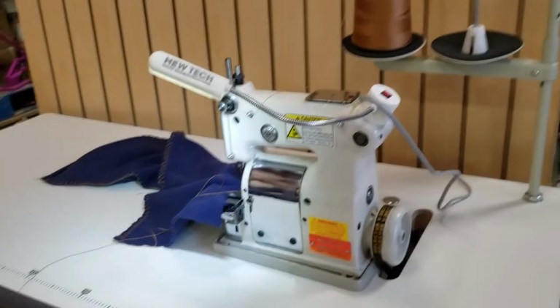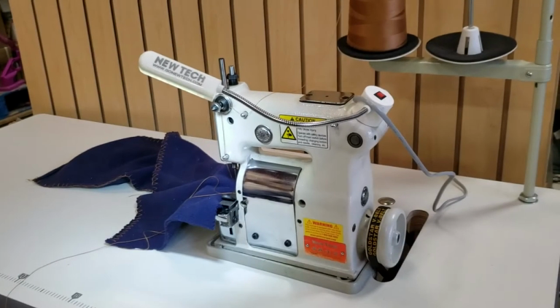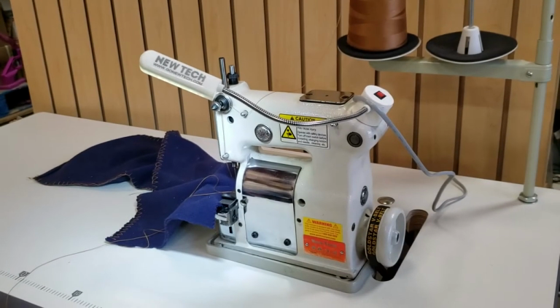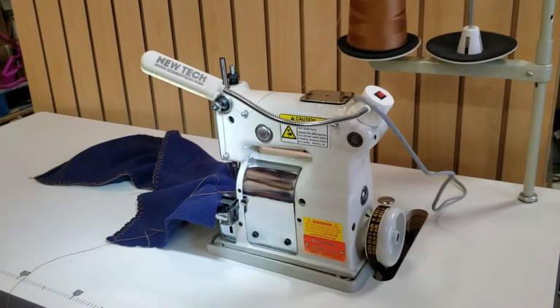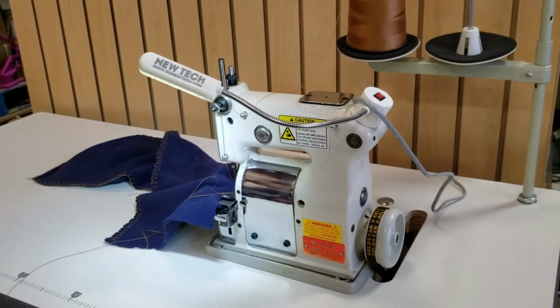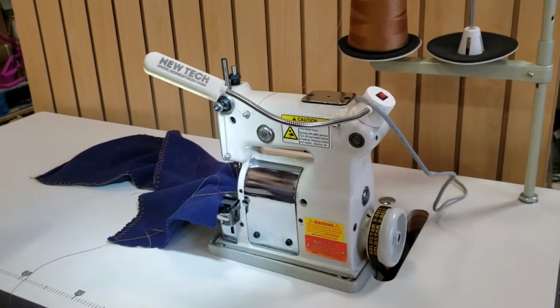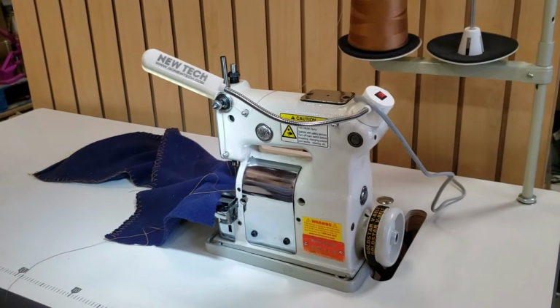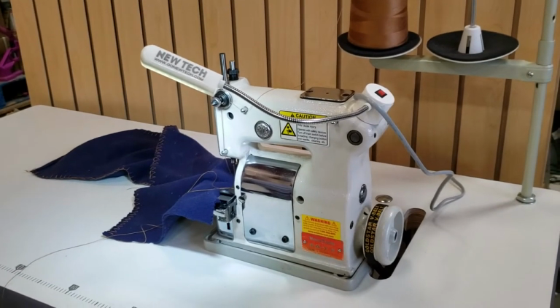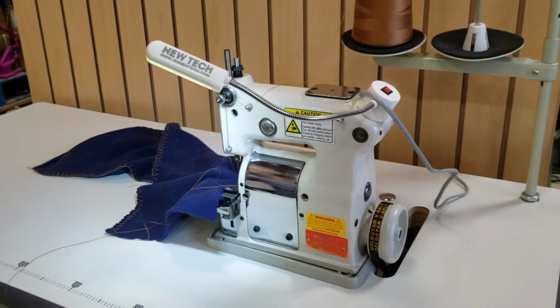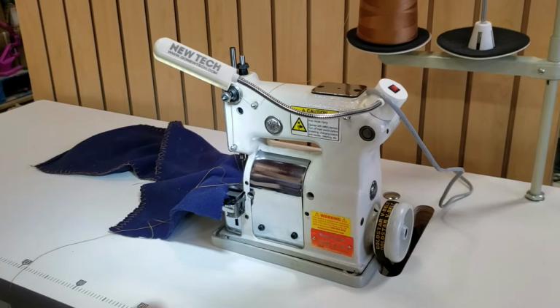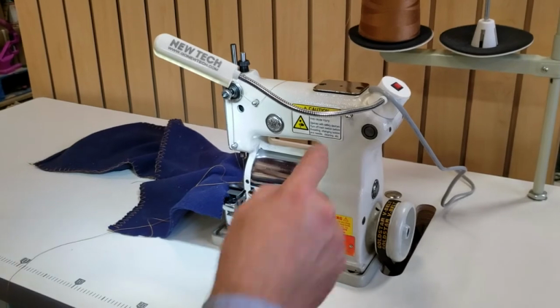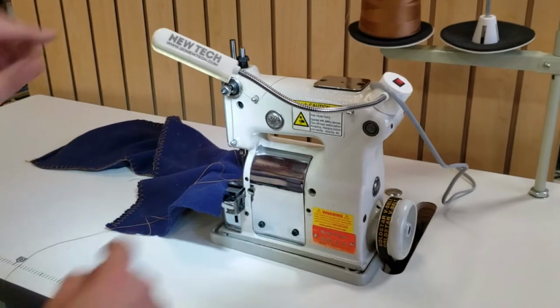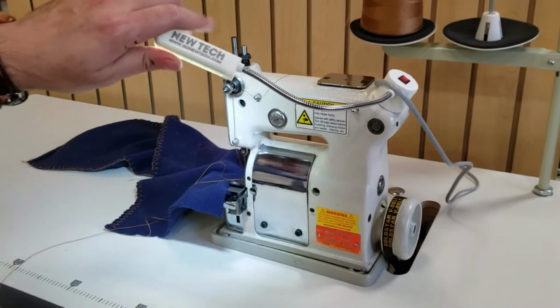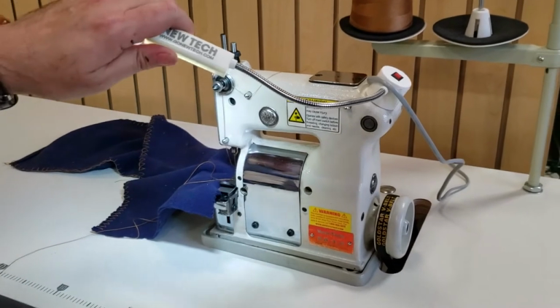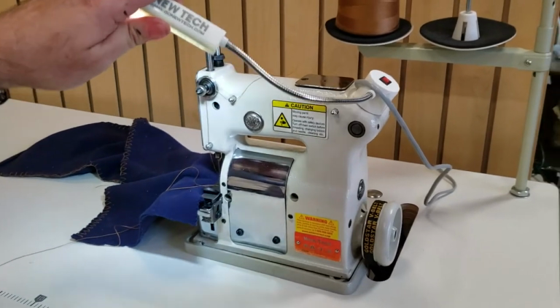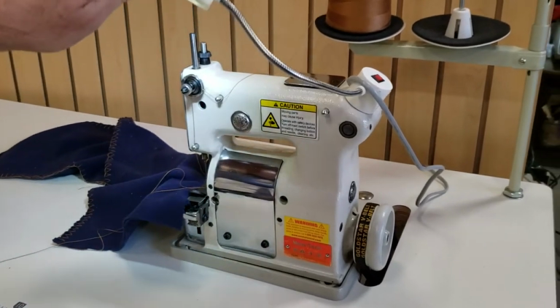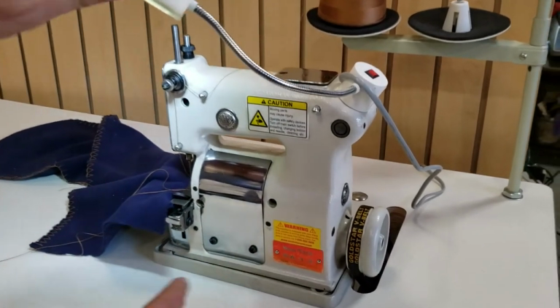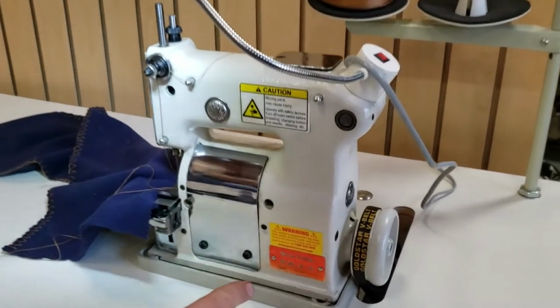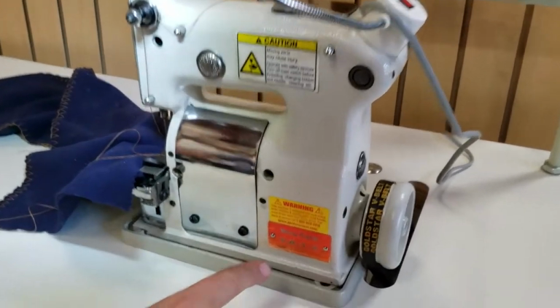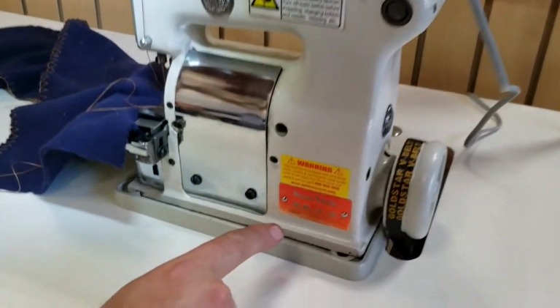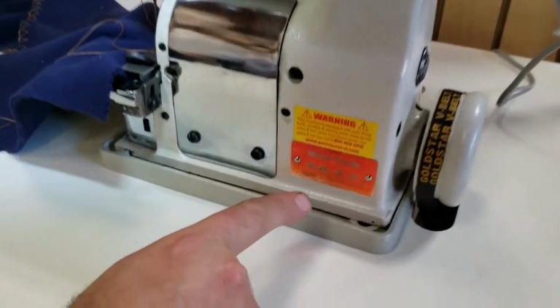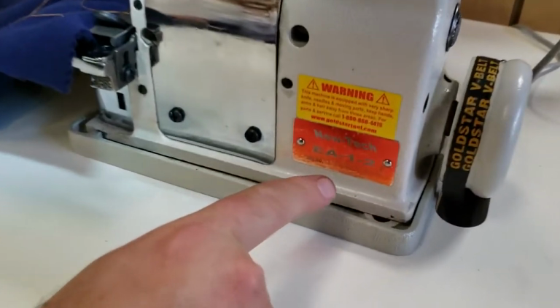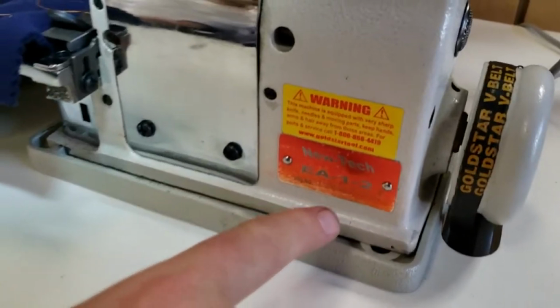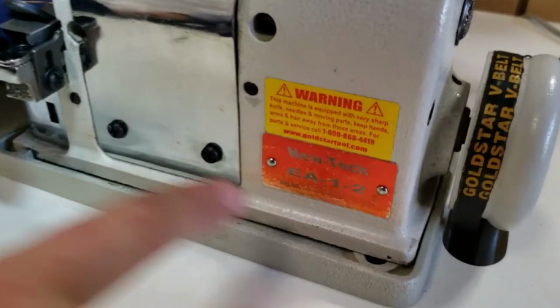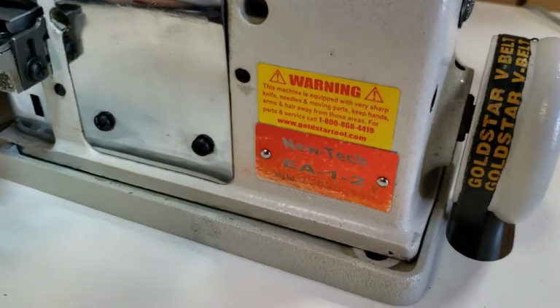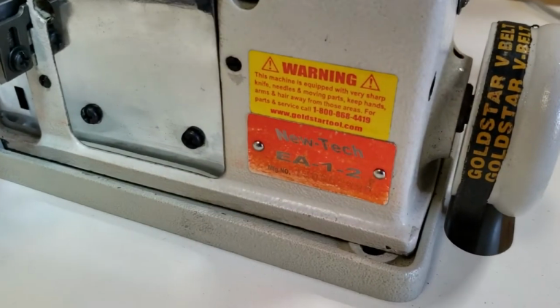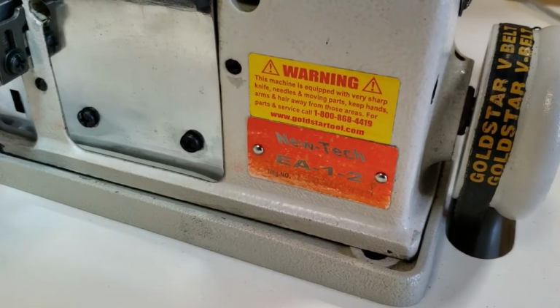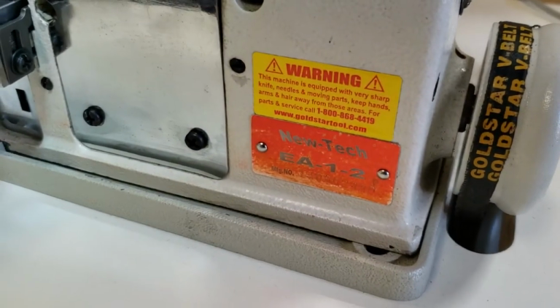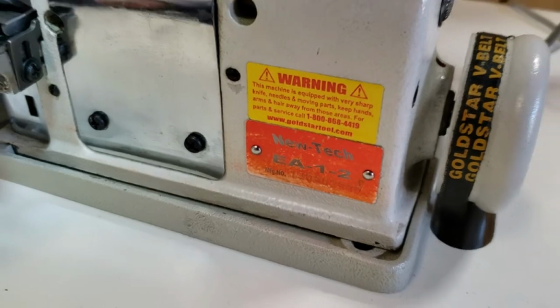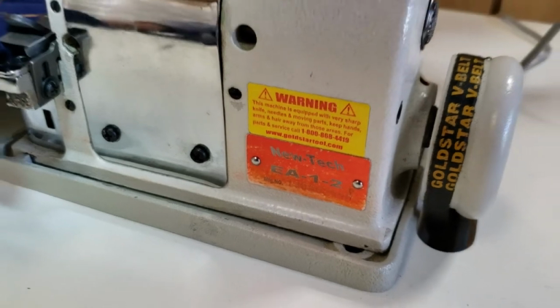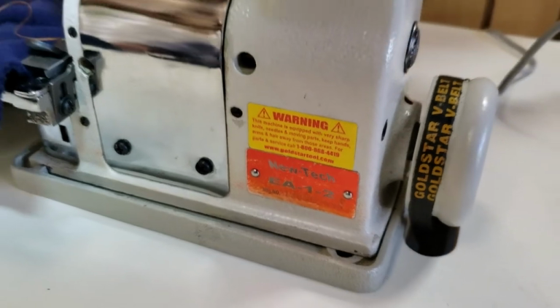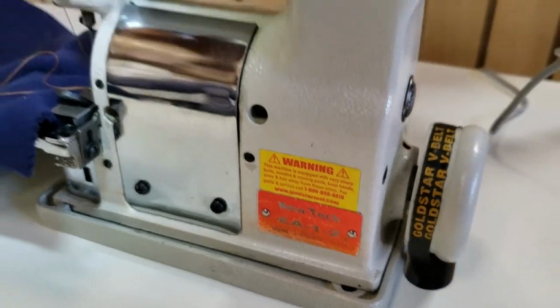Hello everybody, this is David from goldstartool.com and today I'm going to showcase for you the NewTek EA-1-2 blanket stitching machine.